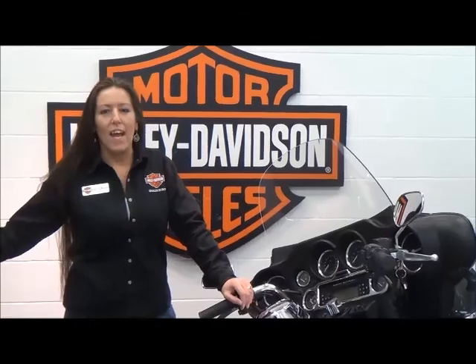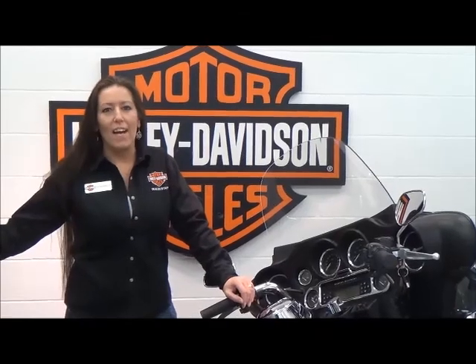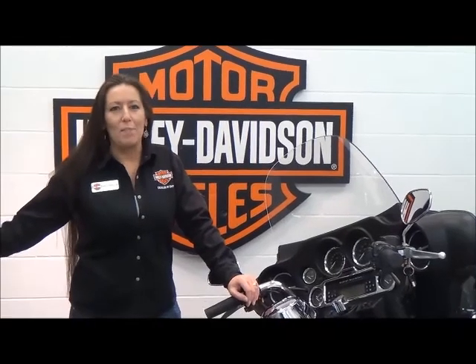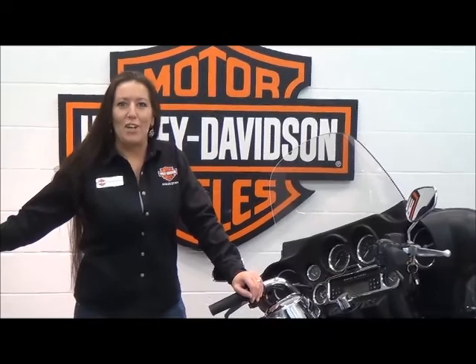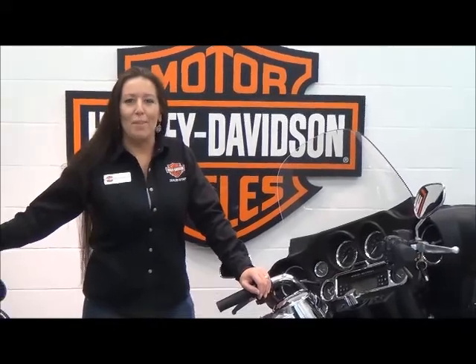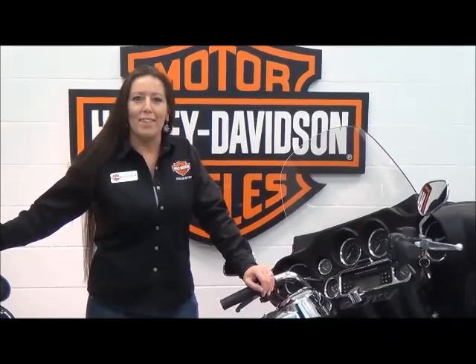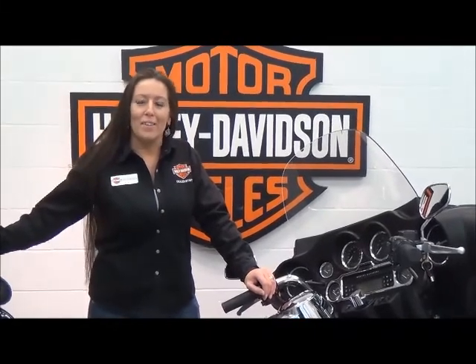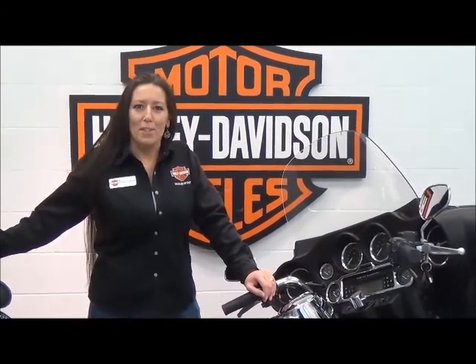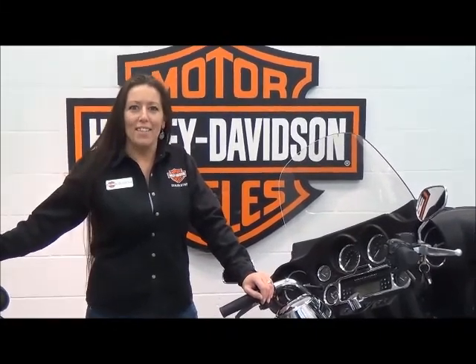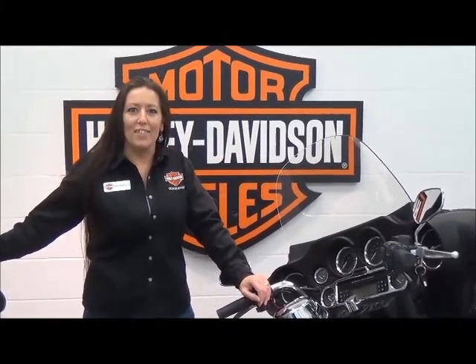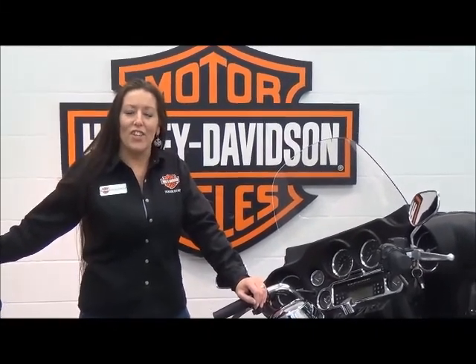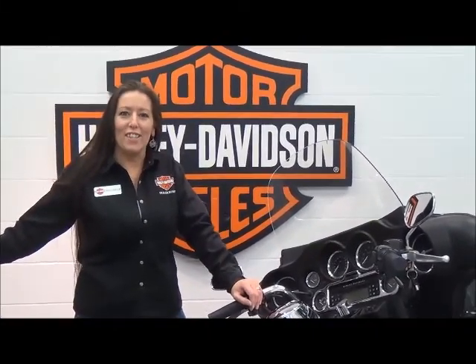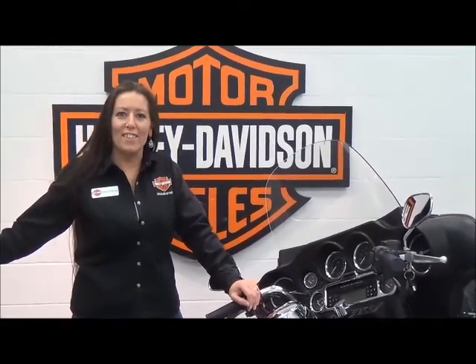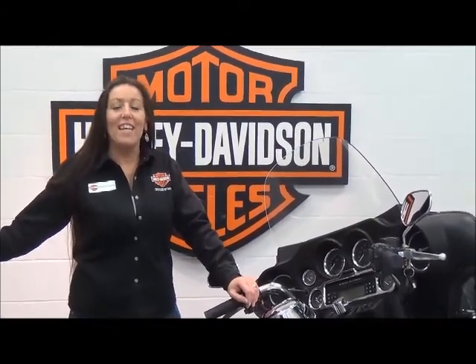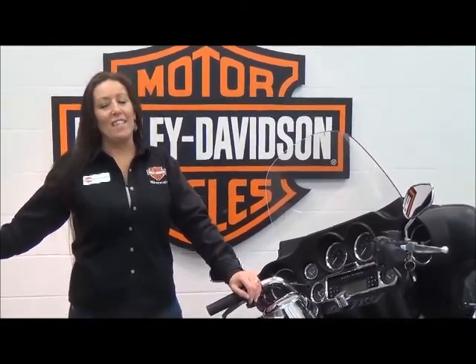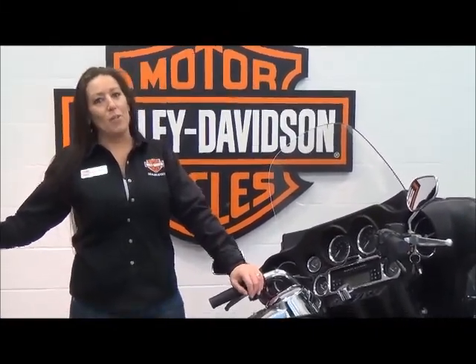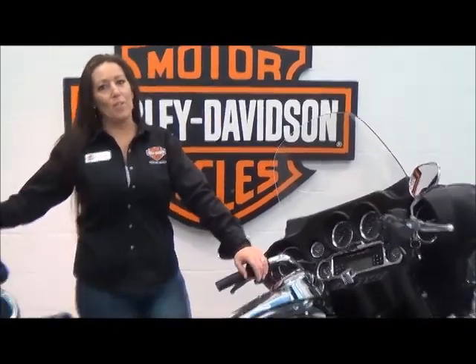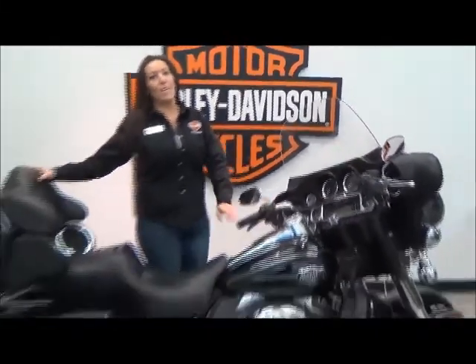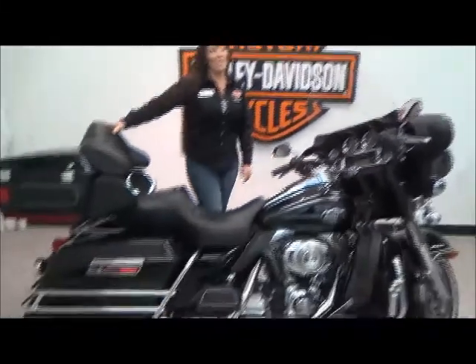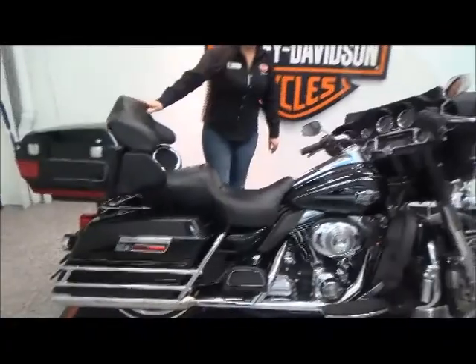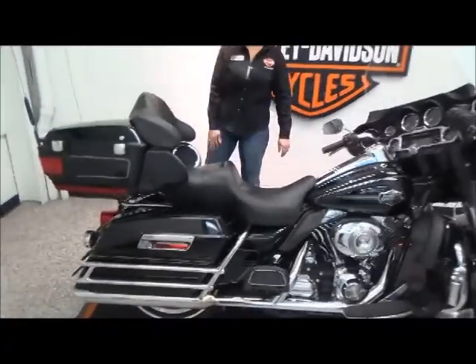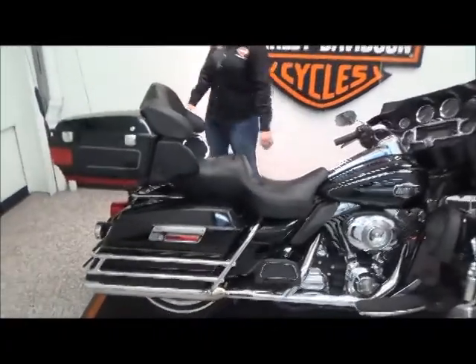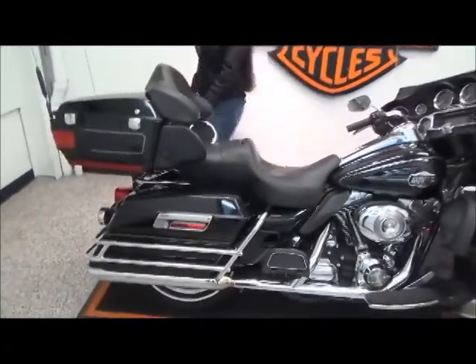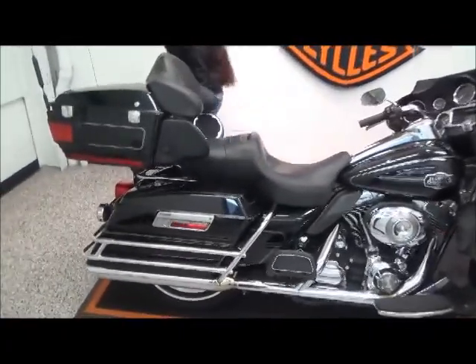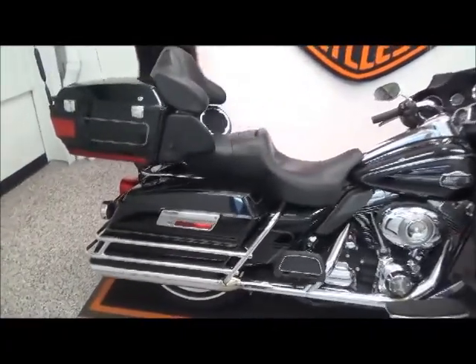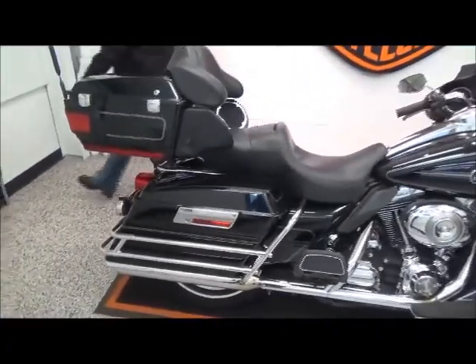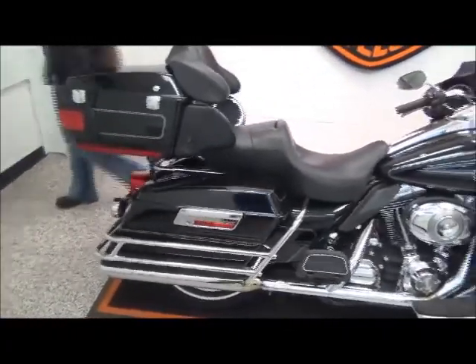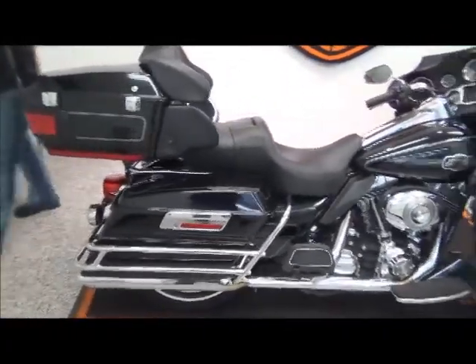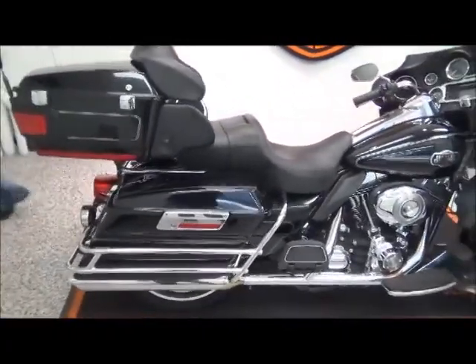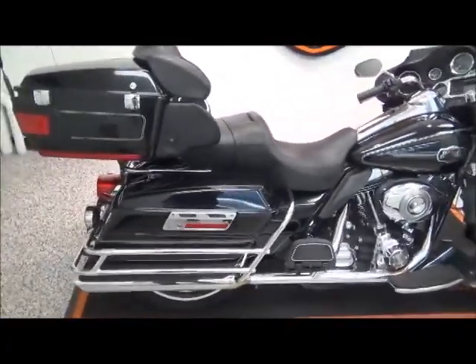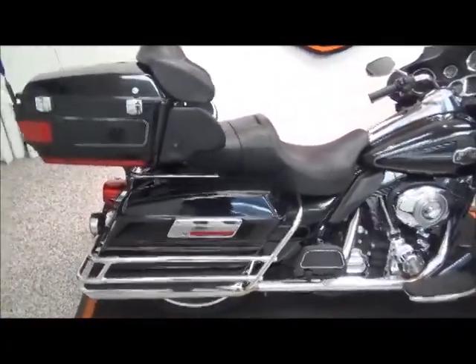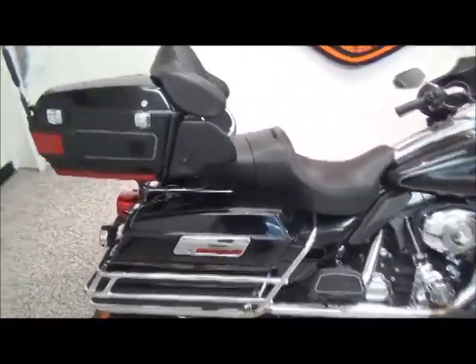Hi, I'm Michelle, the Internet Sales Specialist here at Adventure Harley-Davidson. Today I'm going to go over this 2008 Ultra Classic. This bike has 12,000 miles on it.